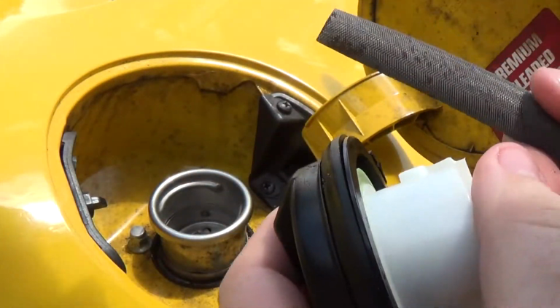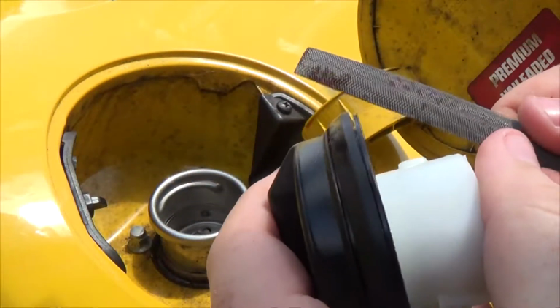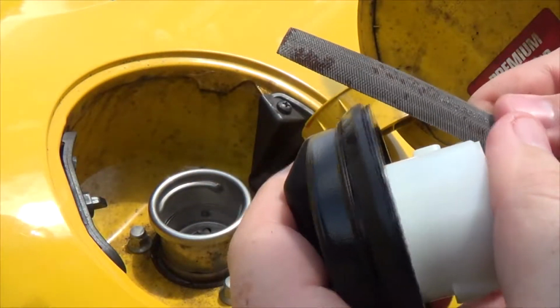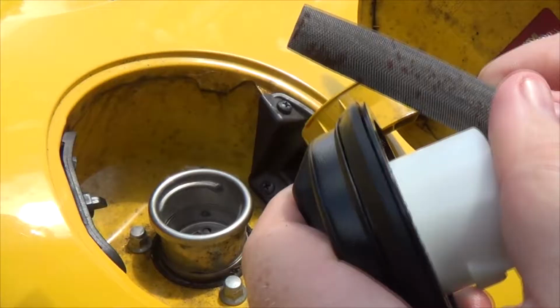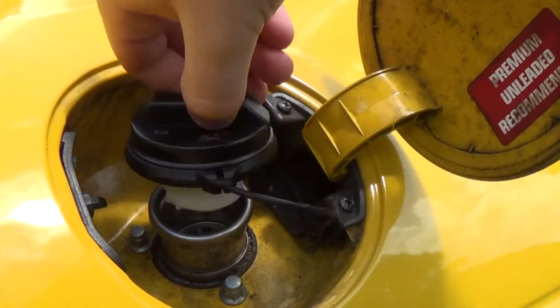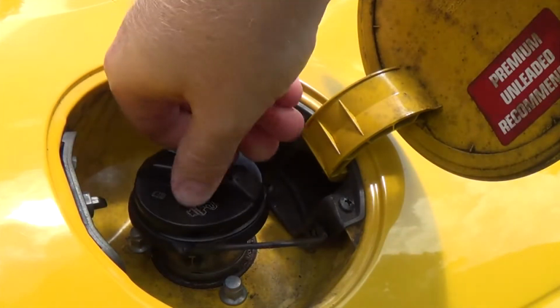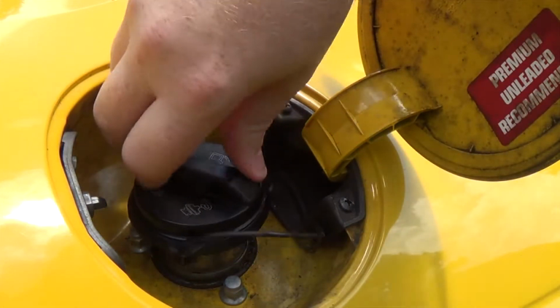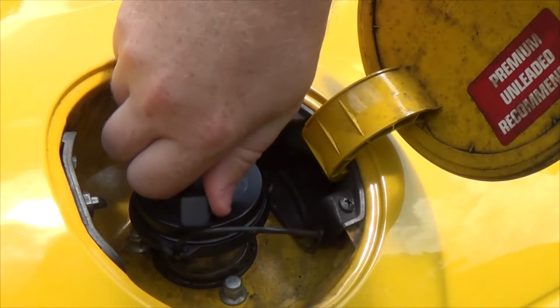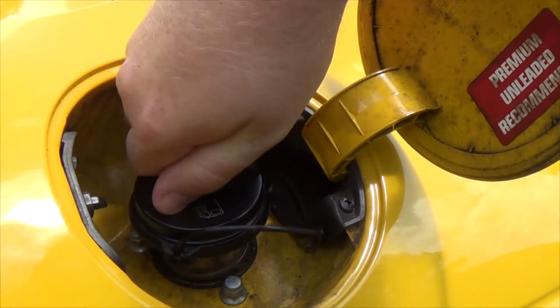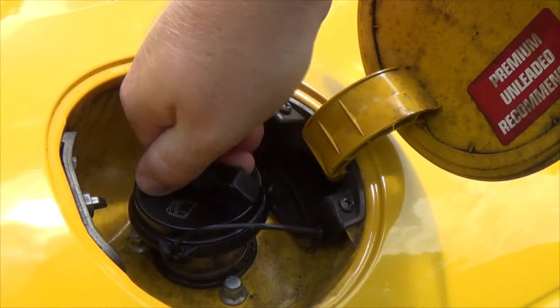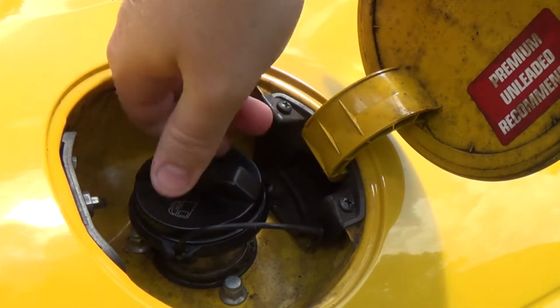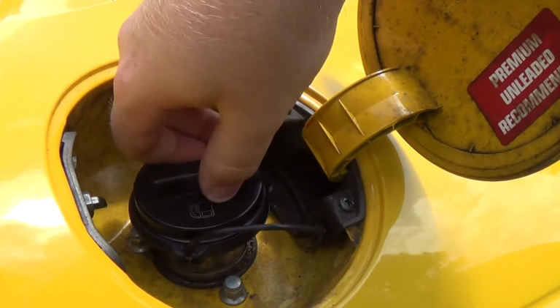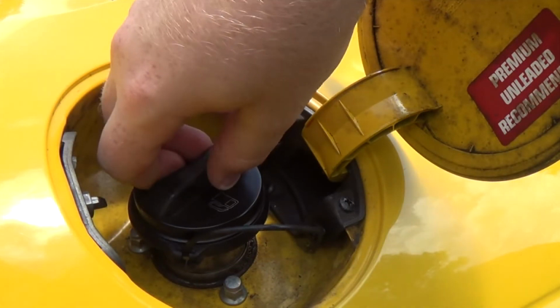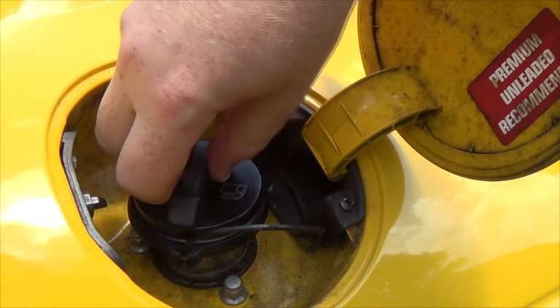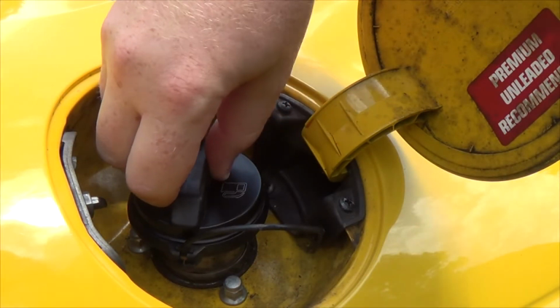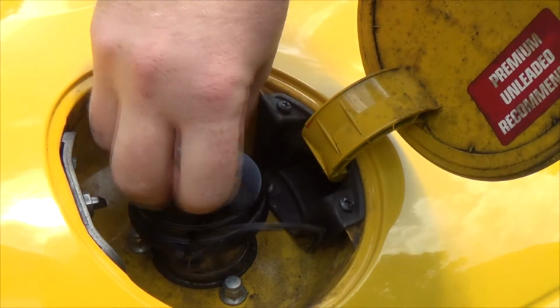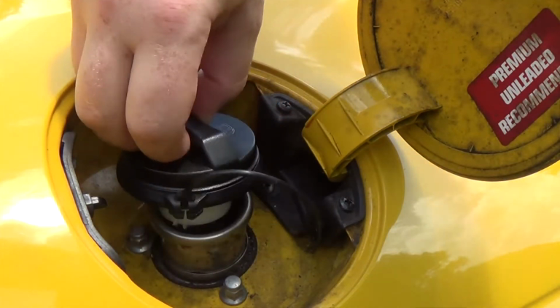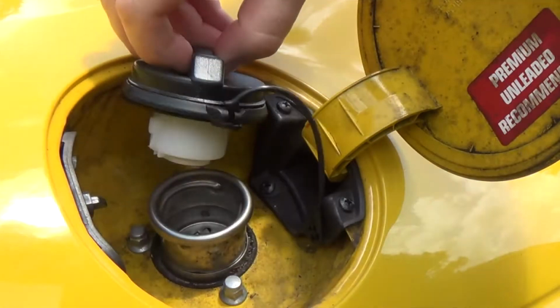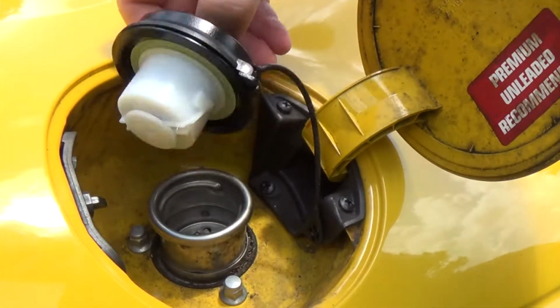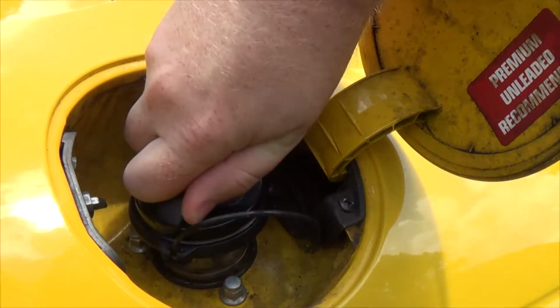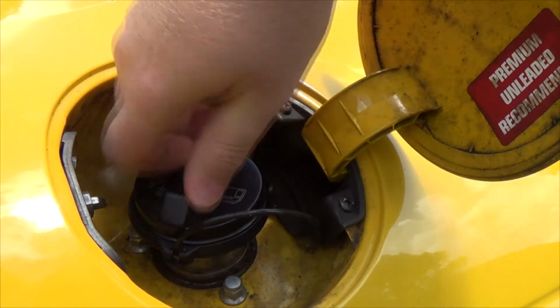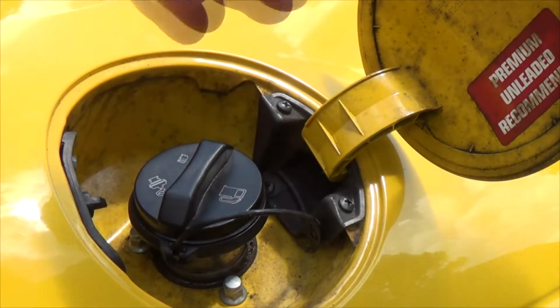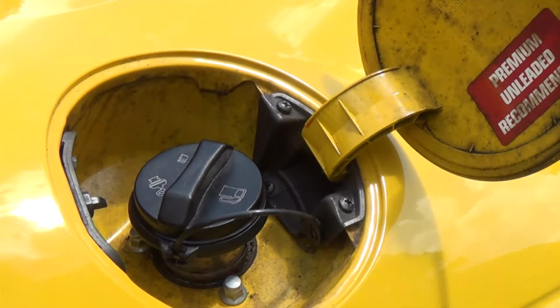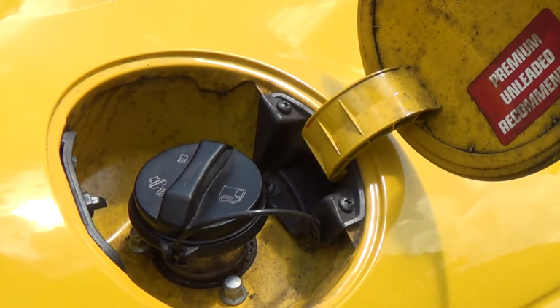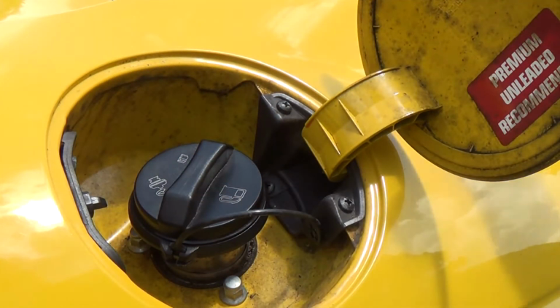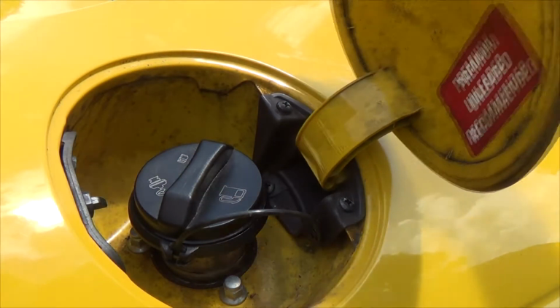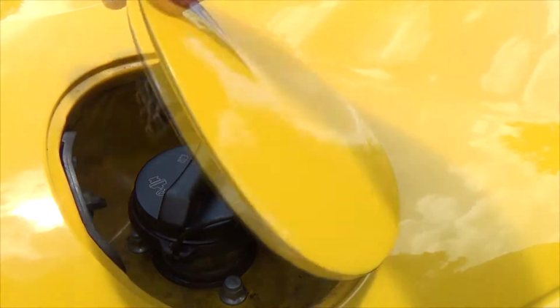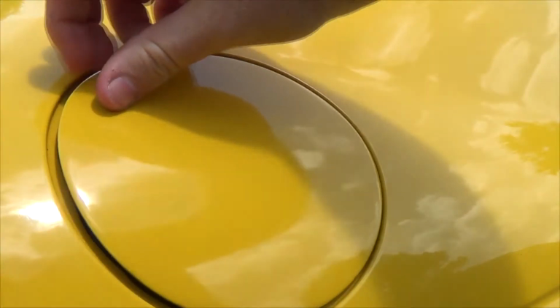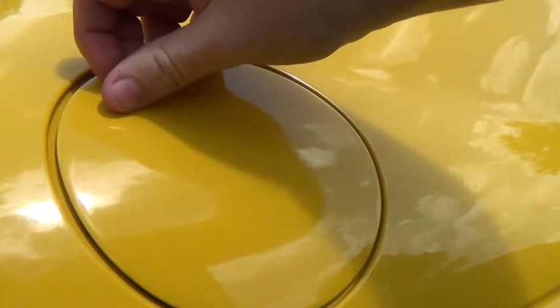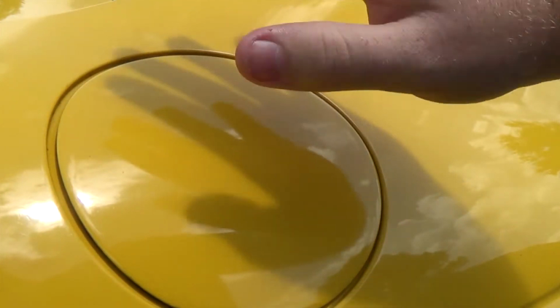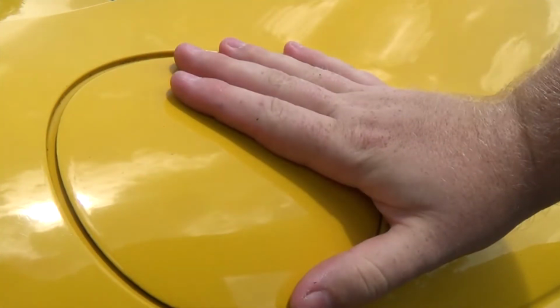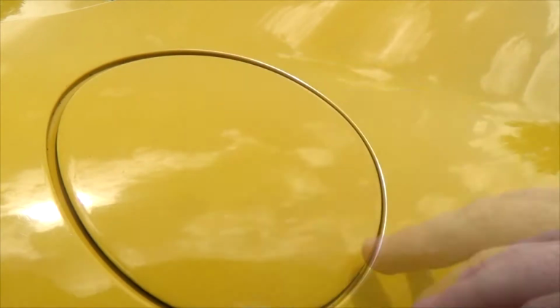Now that we fixed it up, let's see how it fits. It may not look like much on video, but you can really feel the difference in person. No more check engine lights for this car.